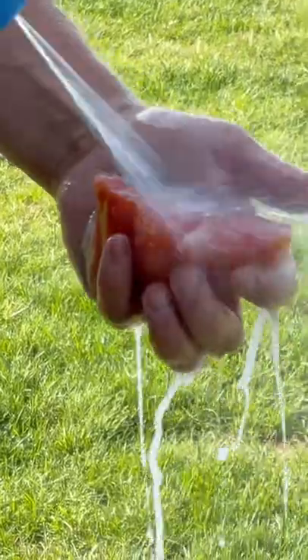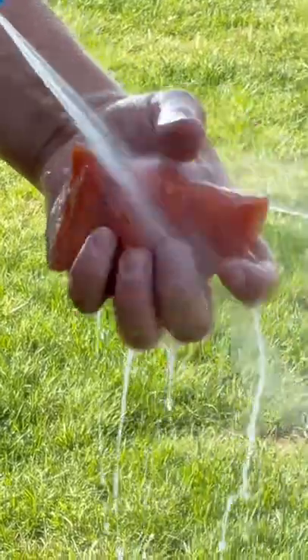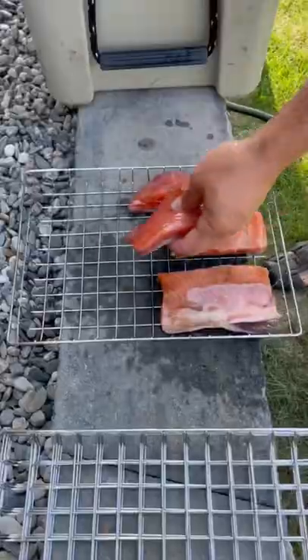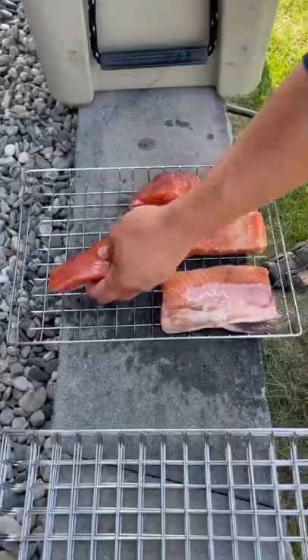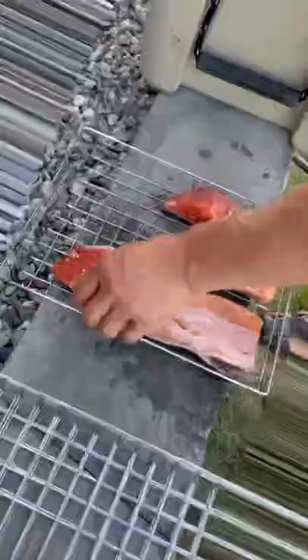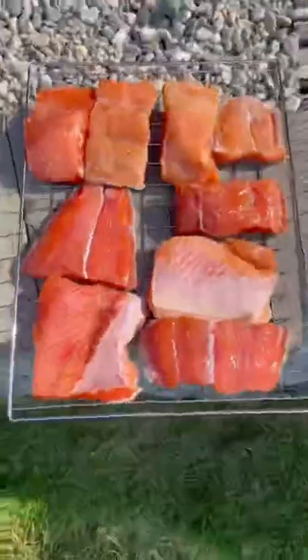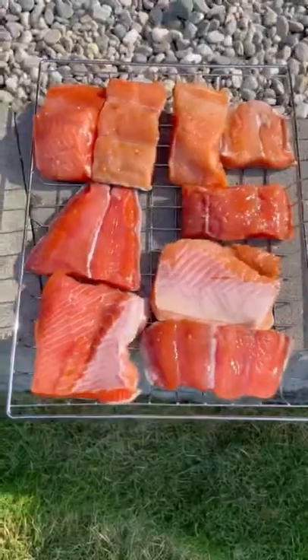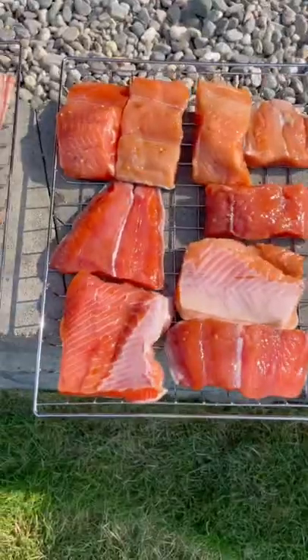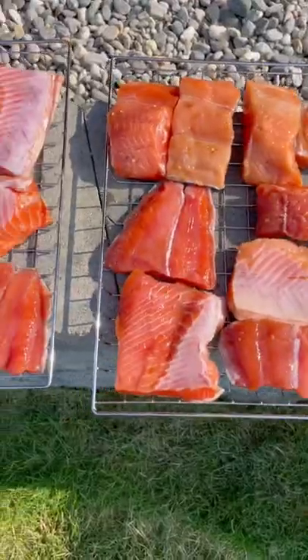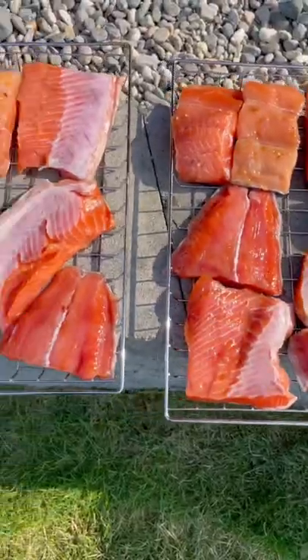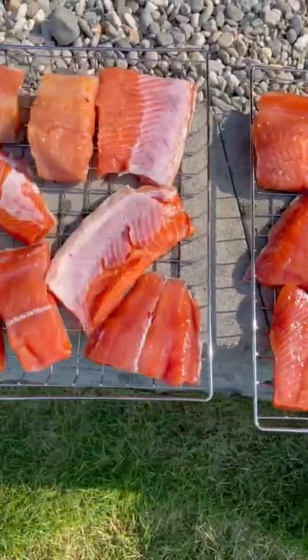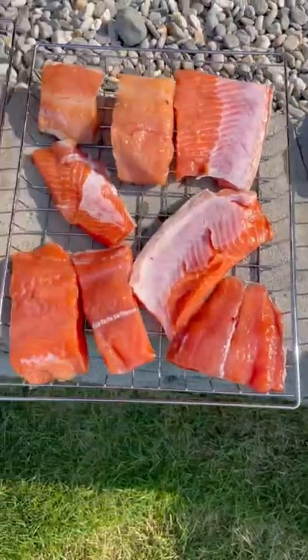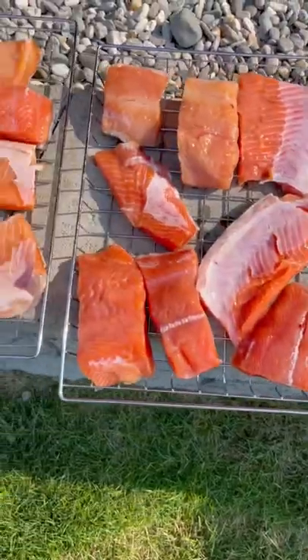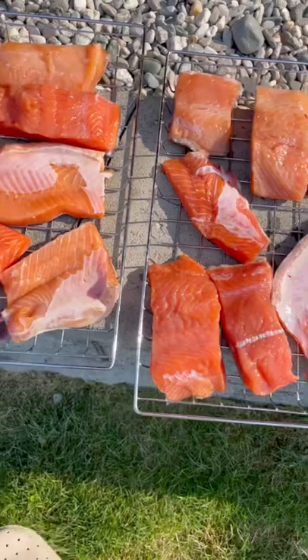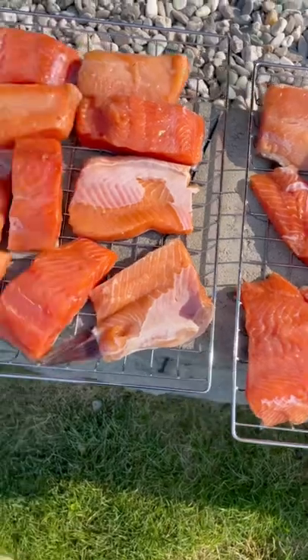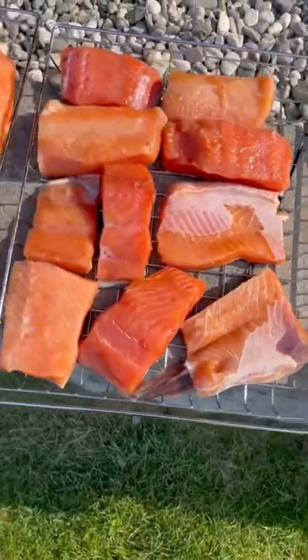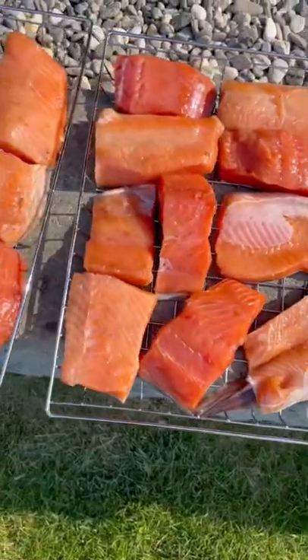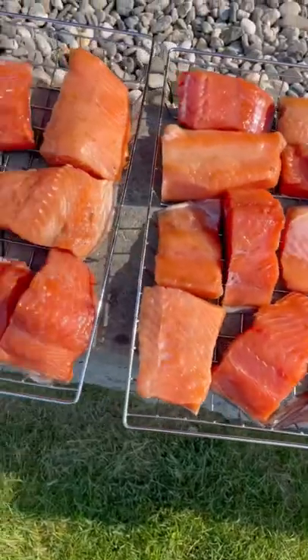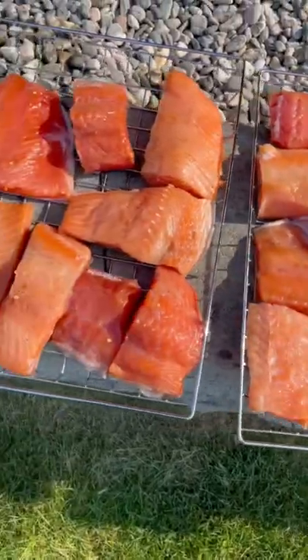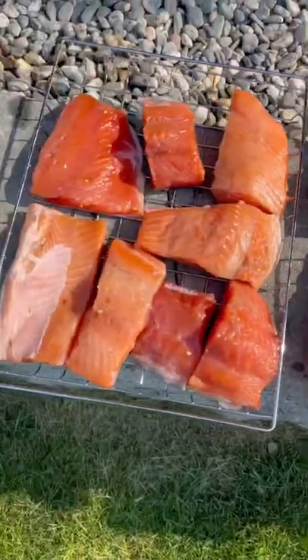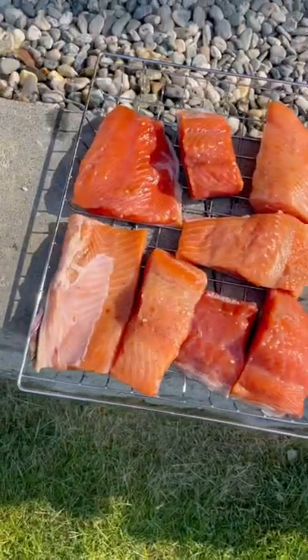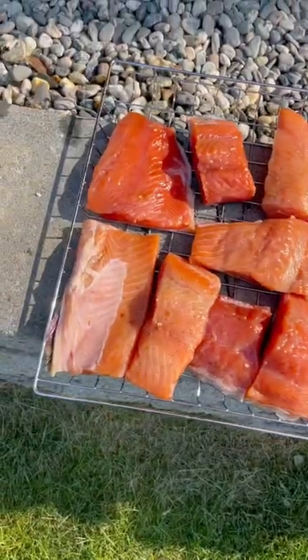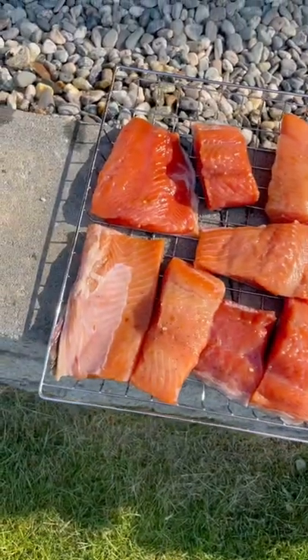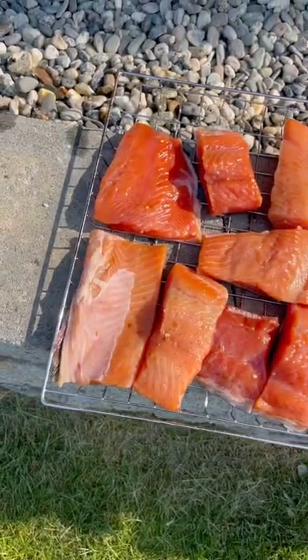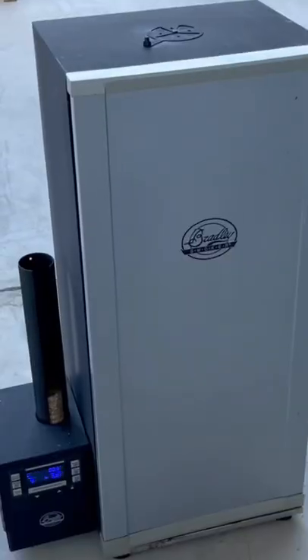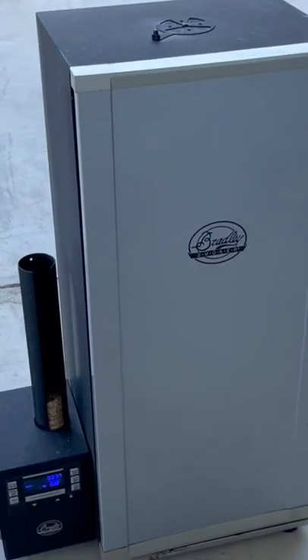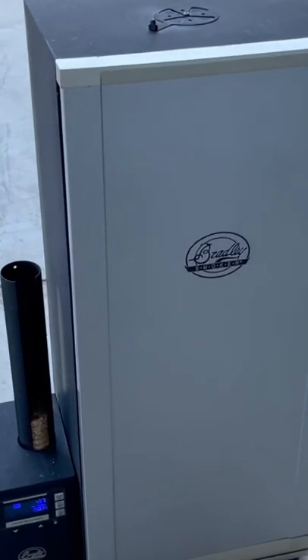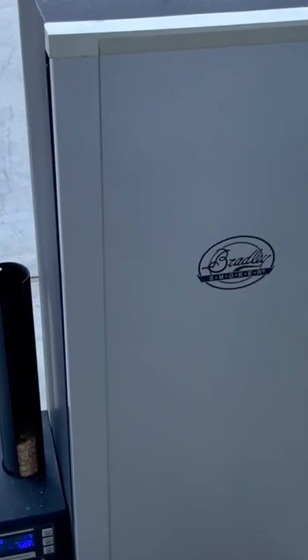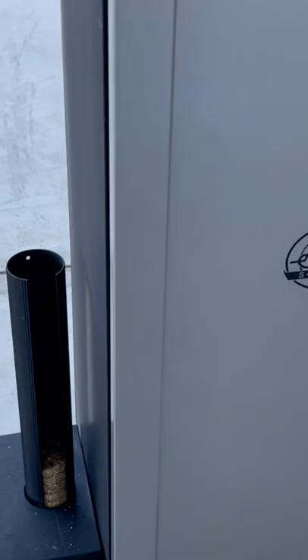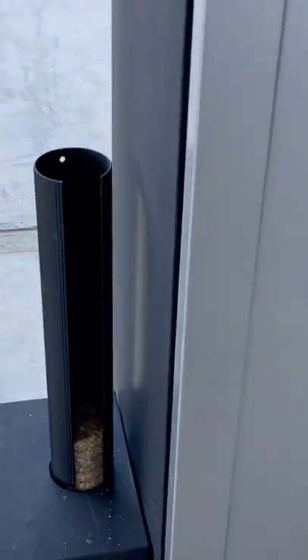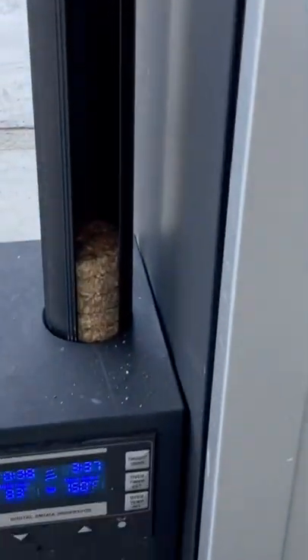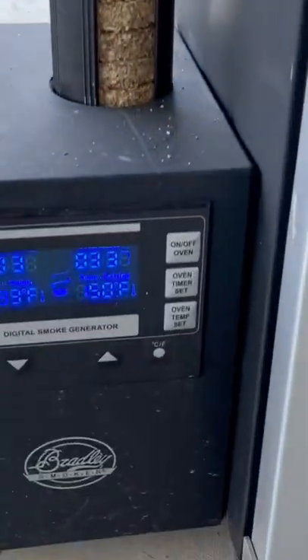The fillets need to be dried before smoking, so lay them out on a rack and dry until tacky and shiny. If it's hot outside, you may need to dry them in the refrigerator or with a fan. Then heat the smoker to 150°F.